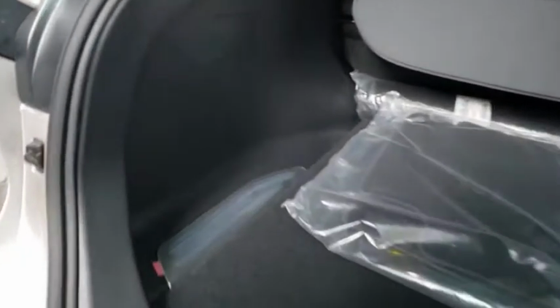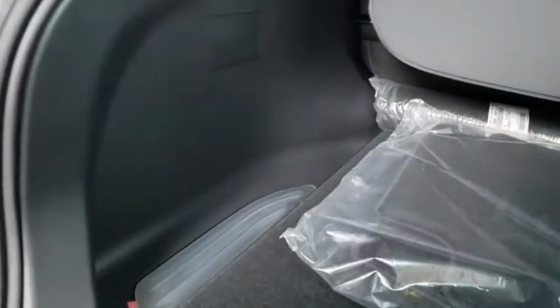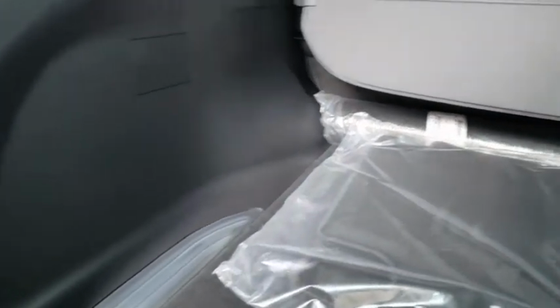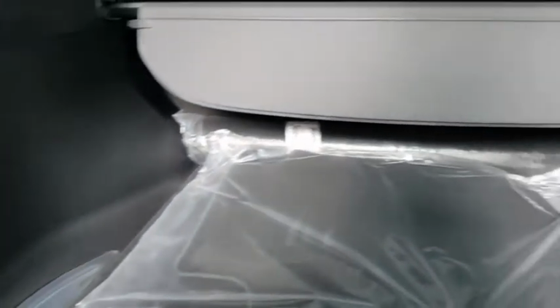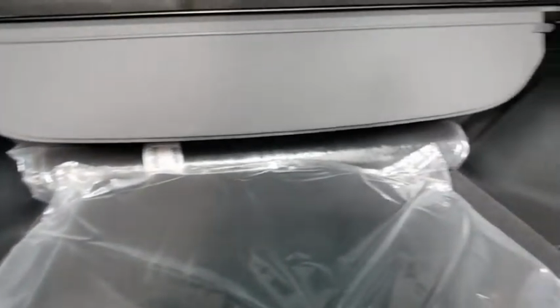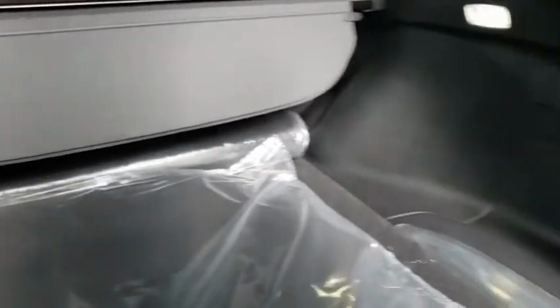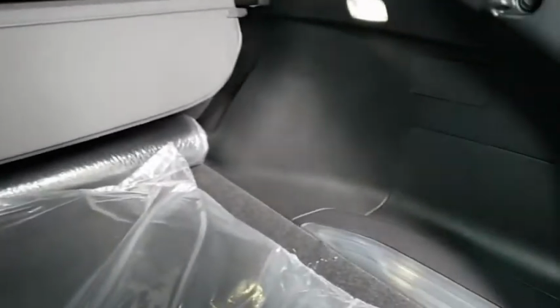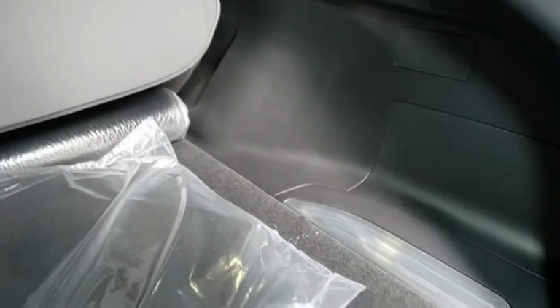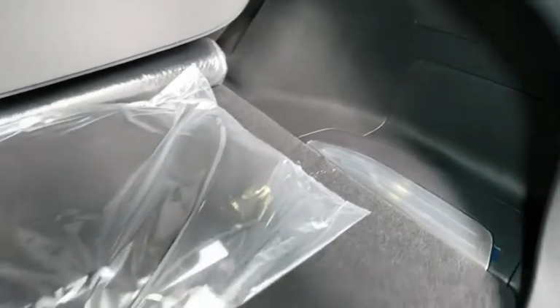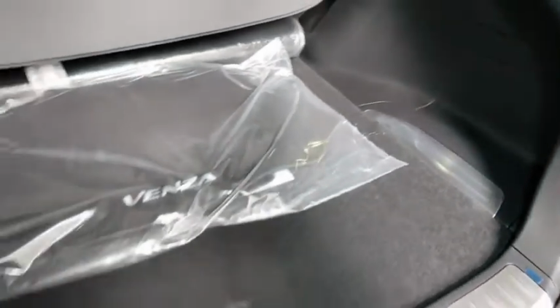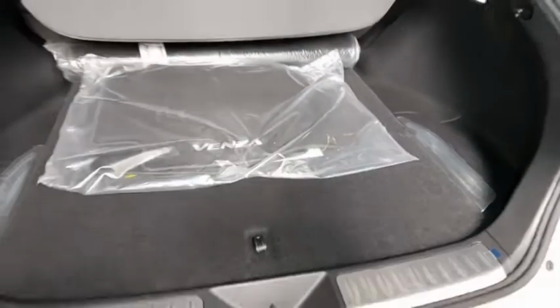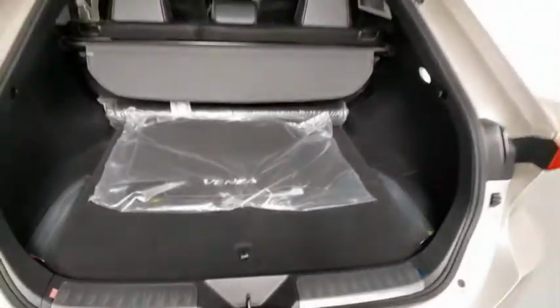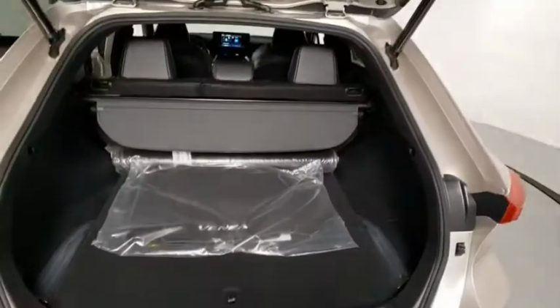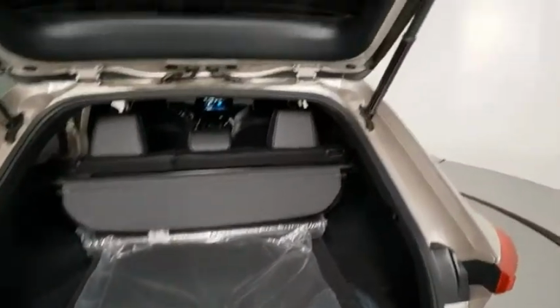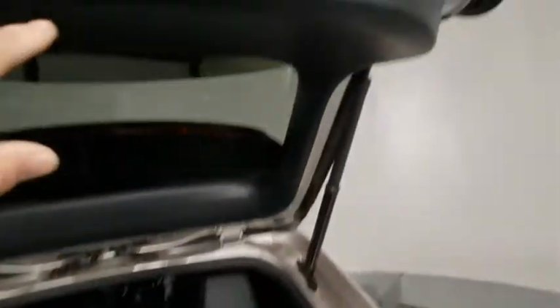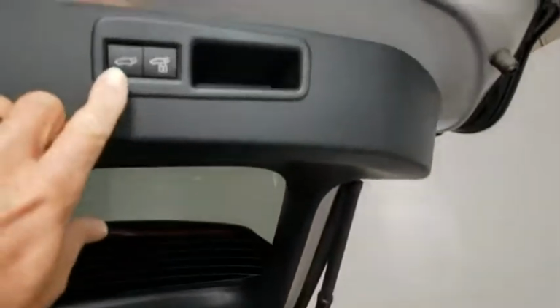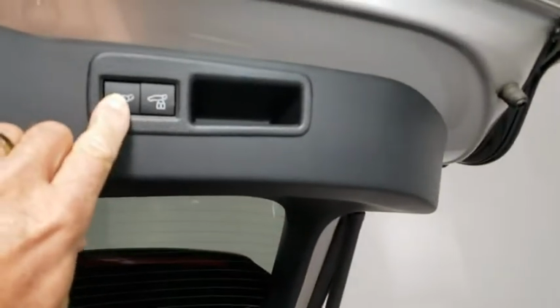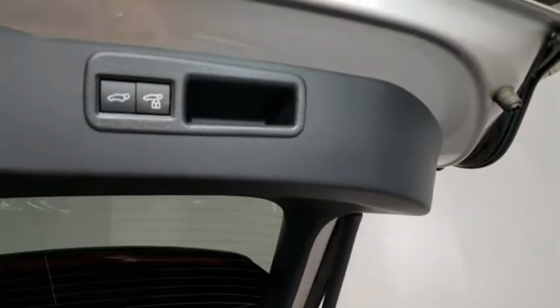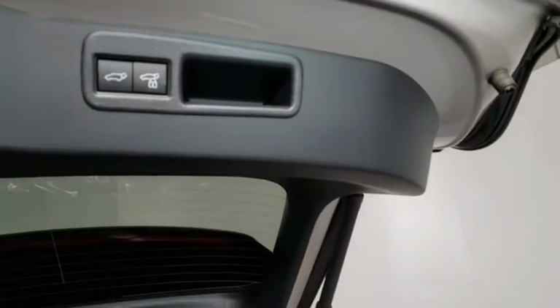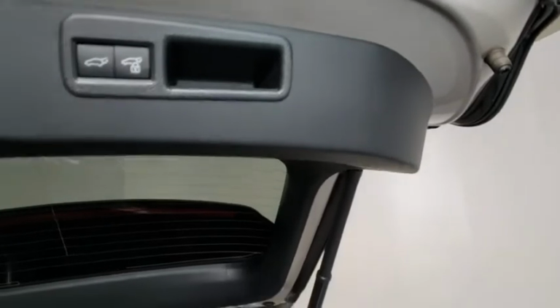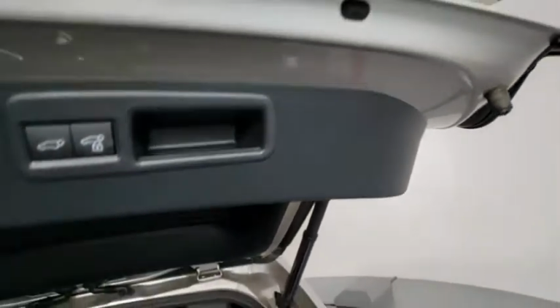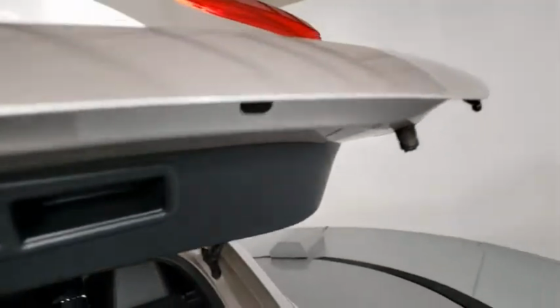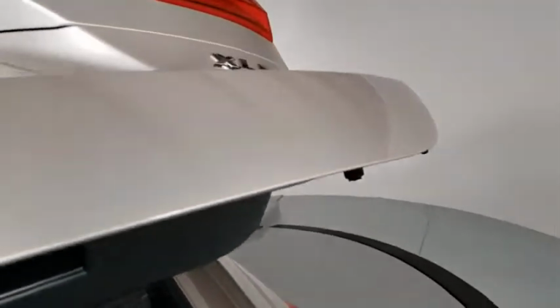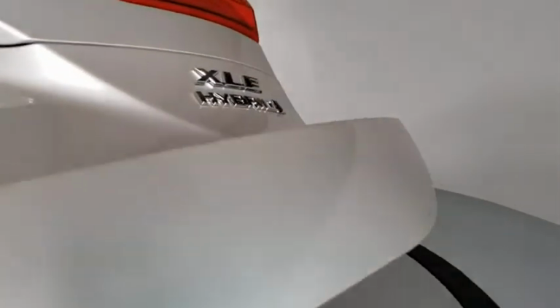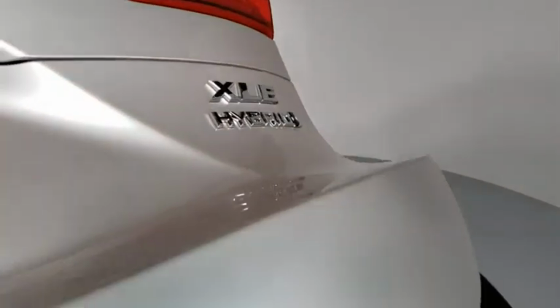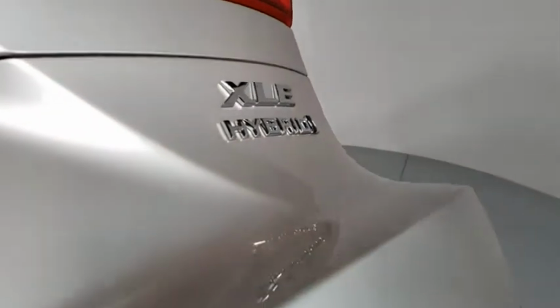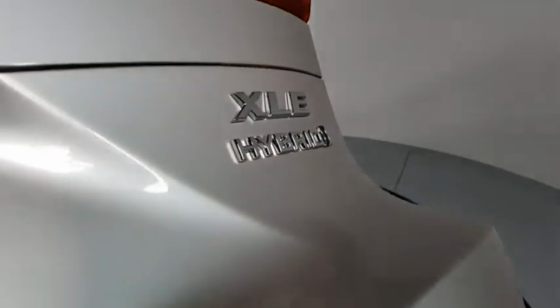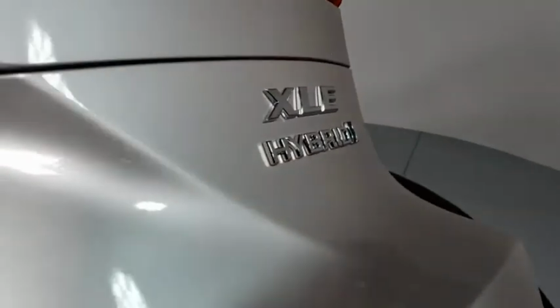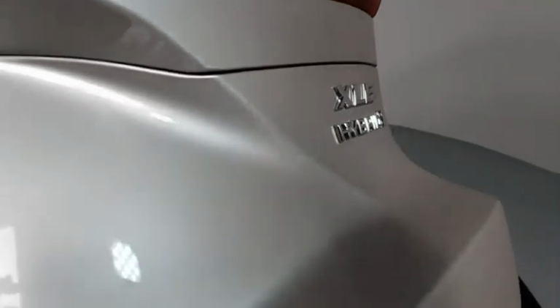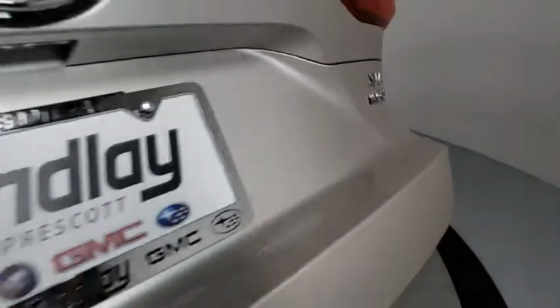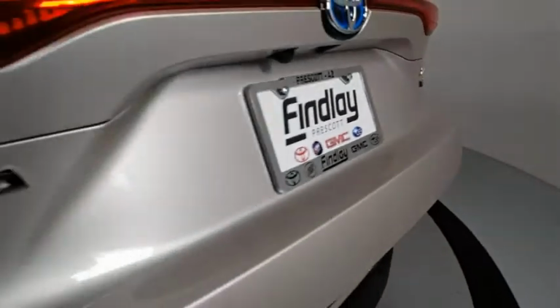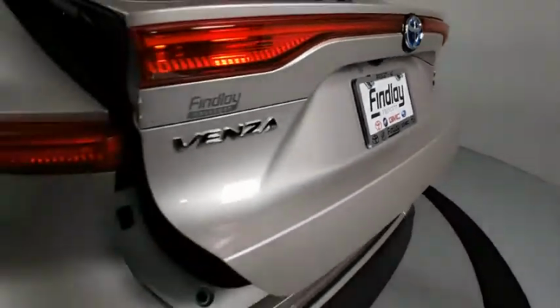Electronic stability control, trip computer, power windows, rear window defroster, overhead console, panic alarm, brake assist, remote keyless entry, tilt steering wheel, driver vanity mirror, front bucket seats, and front reading lamps.